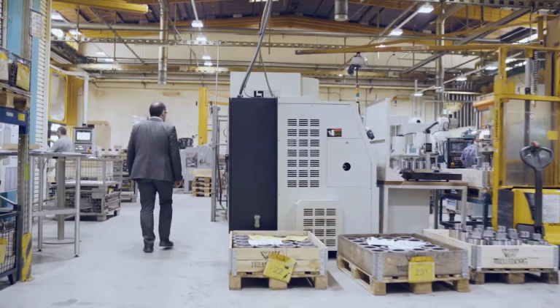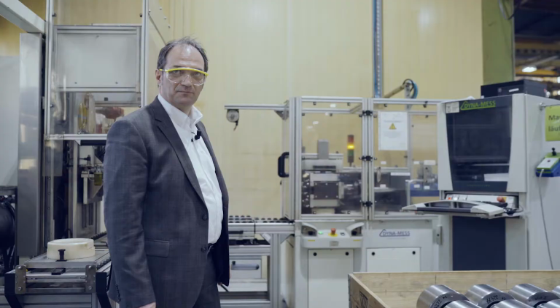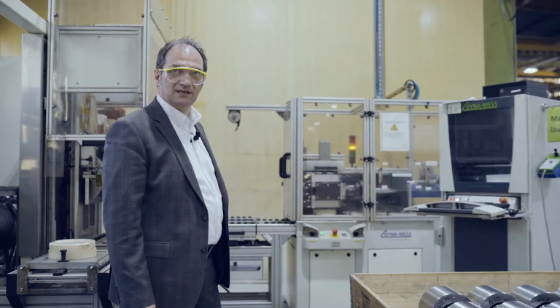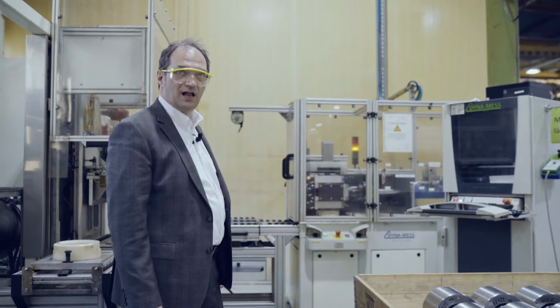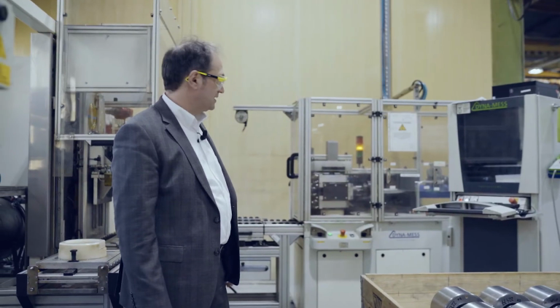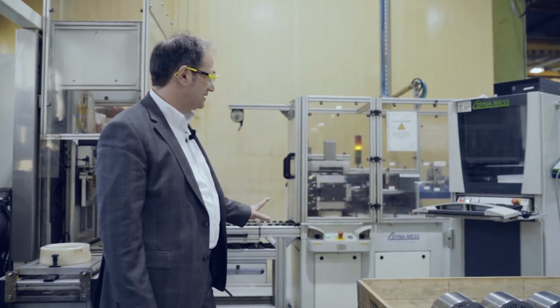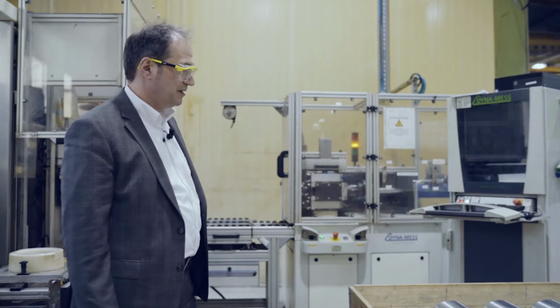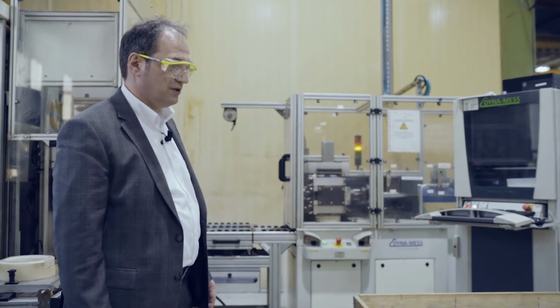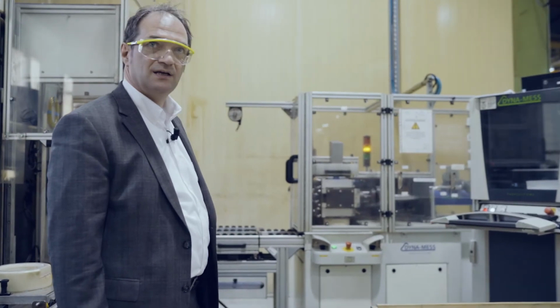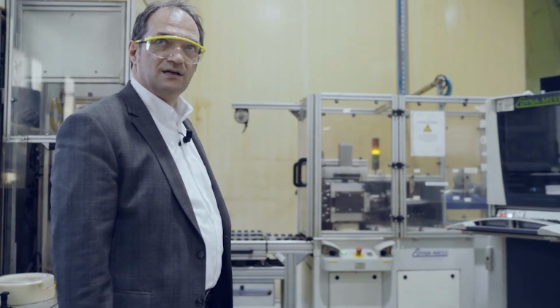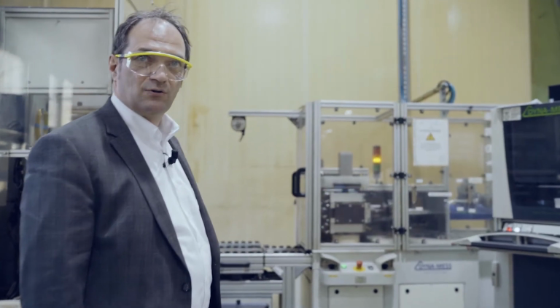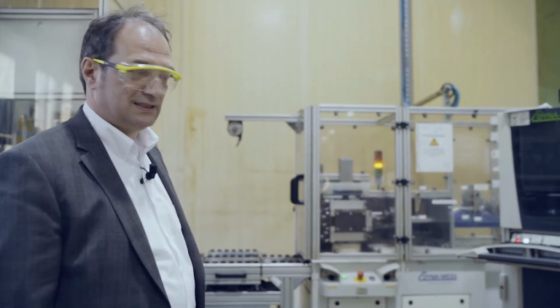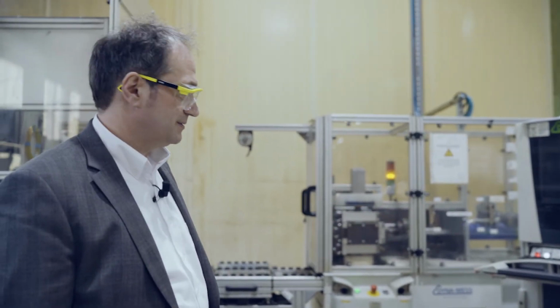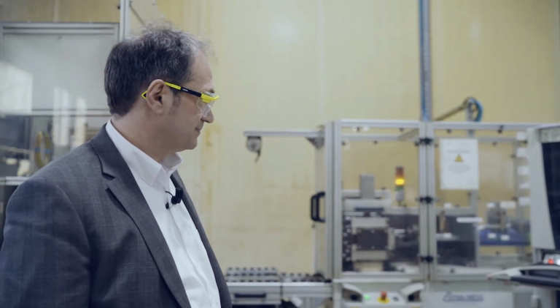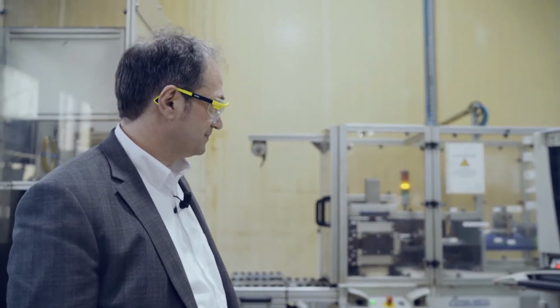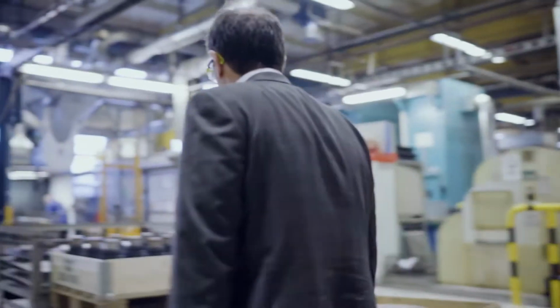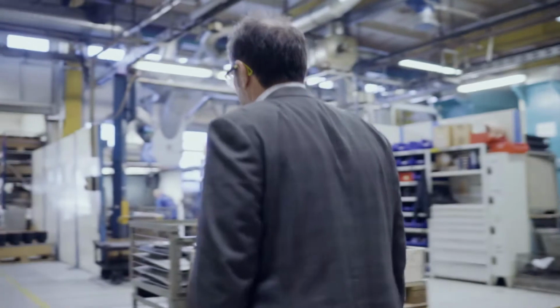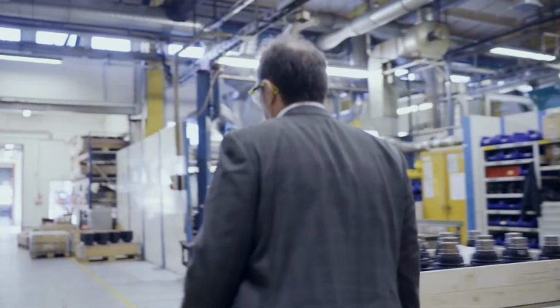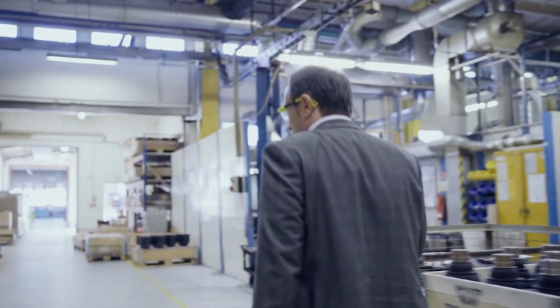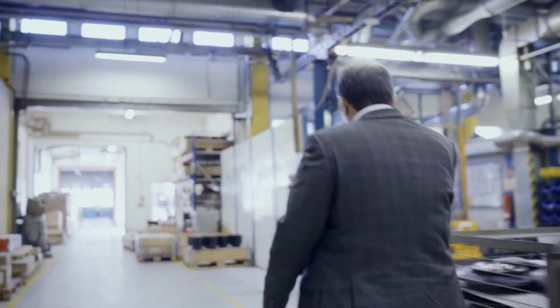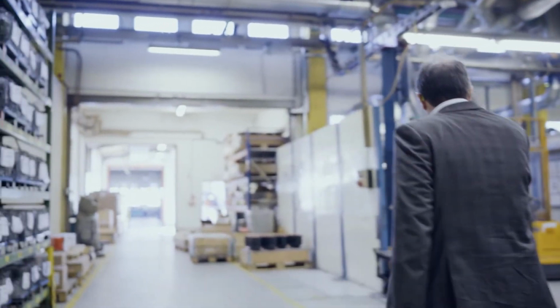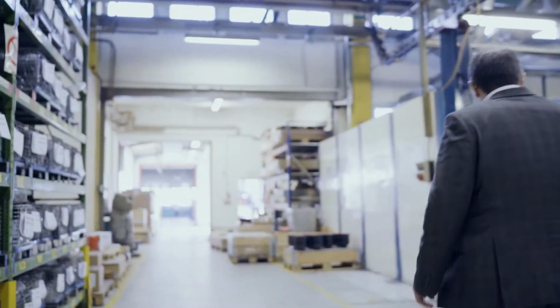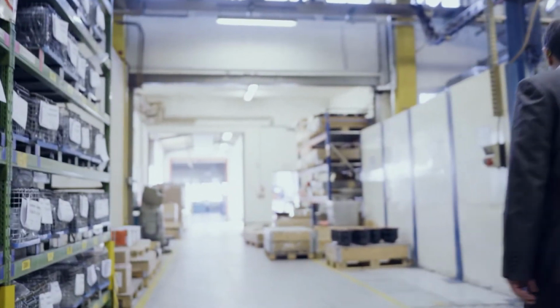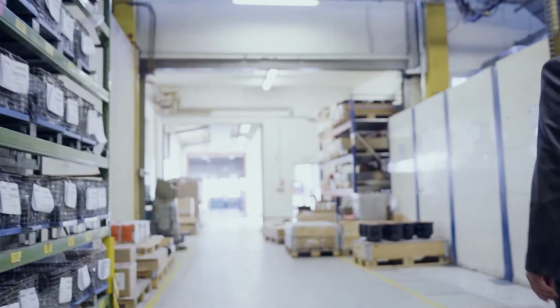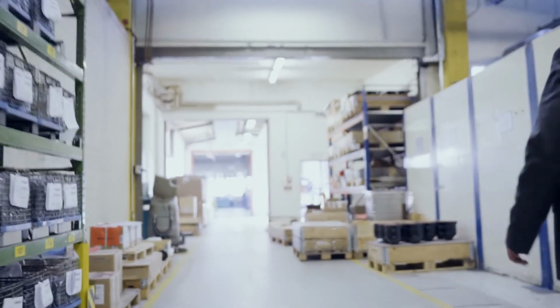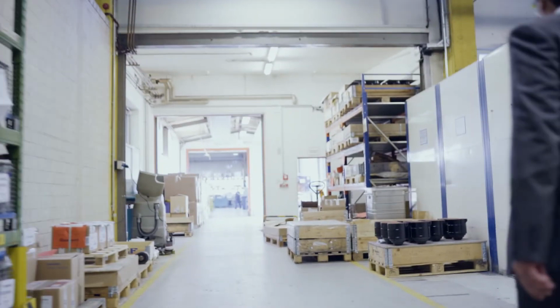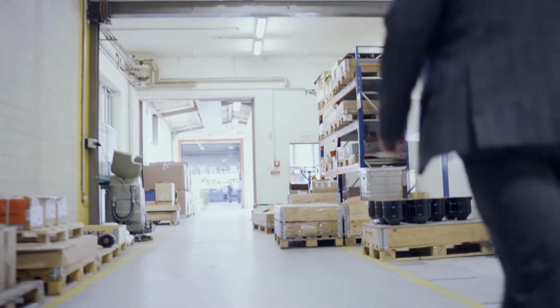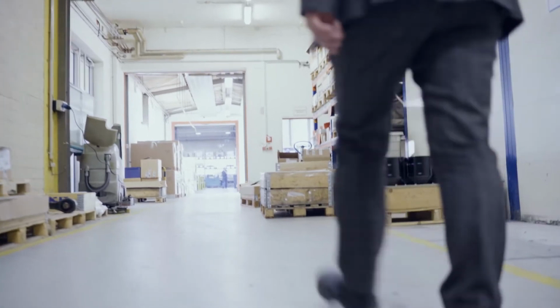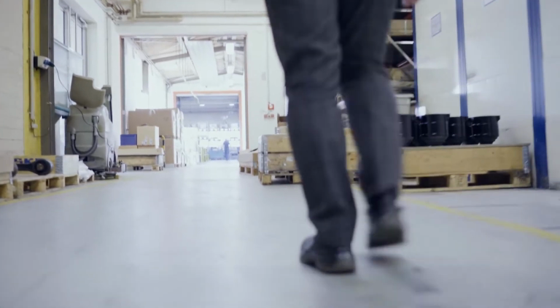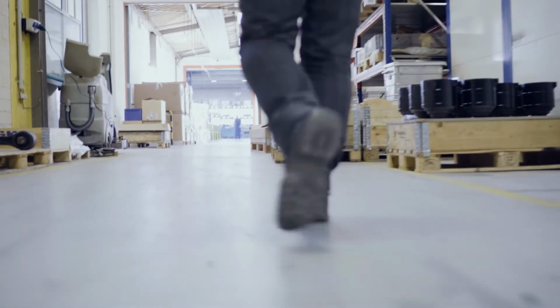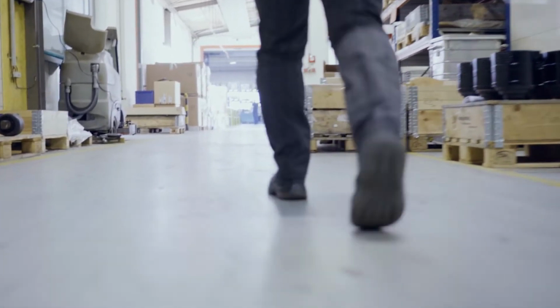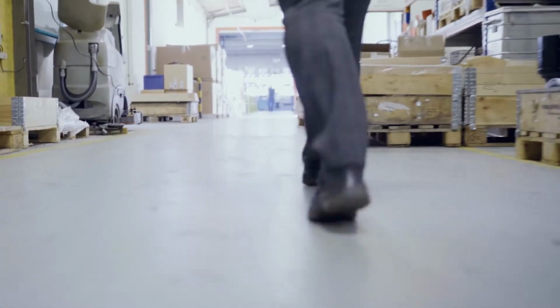One hundred percent of the hull bushings are tested before they are sent out to the customer. From my point of view, this hull bushing will be the future — most of the new trains will have that hull bushing.